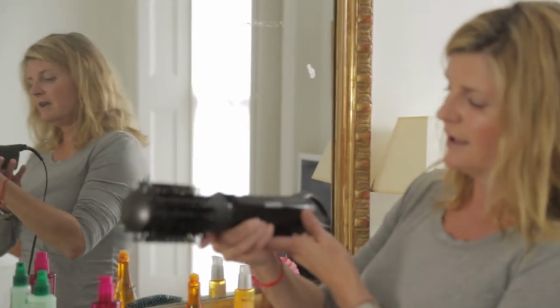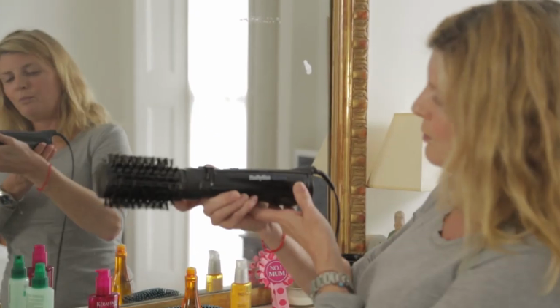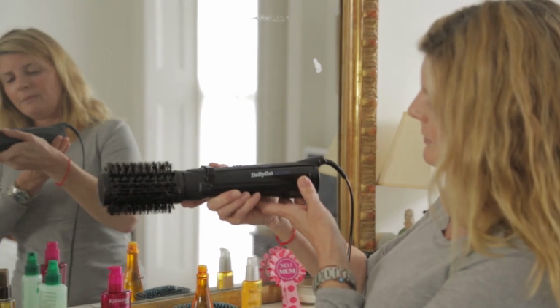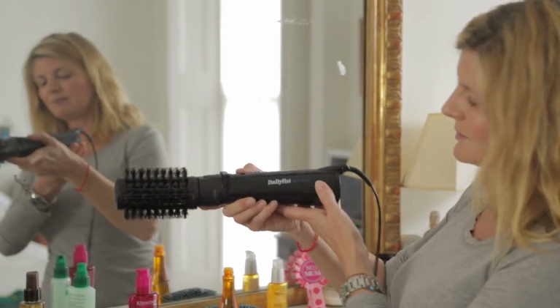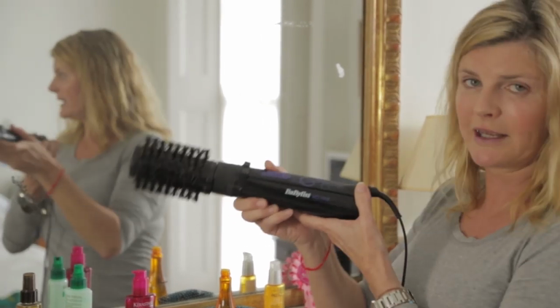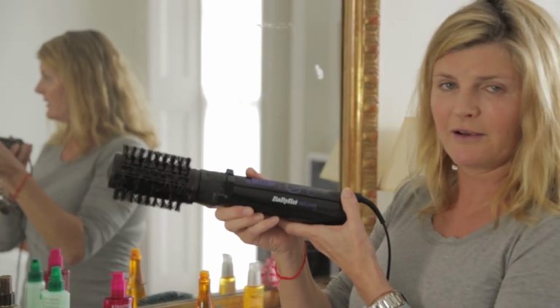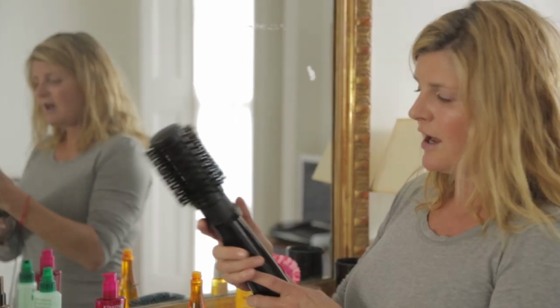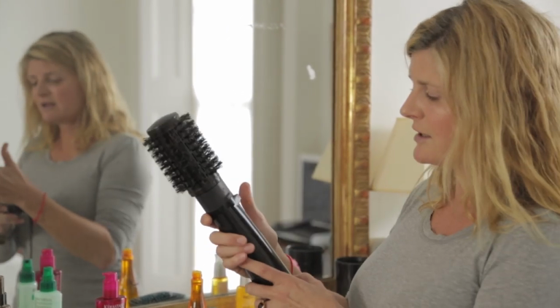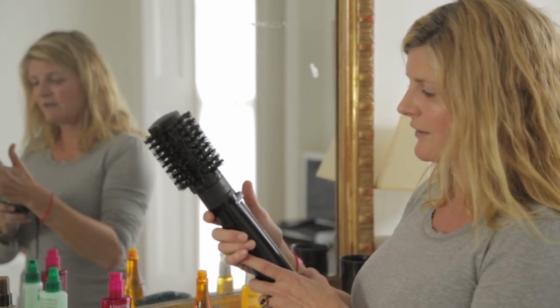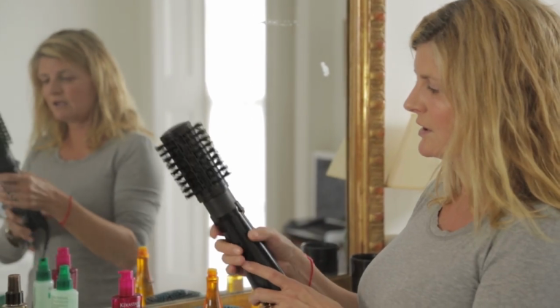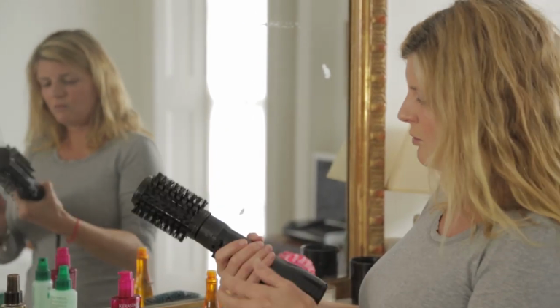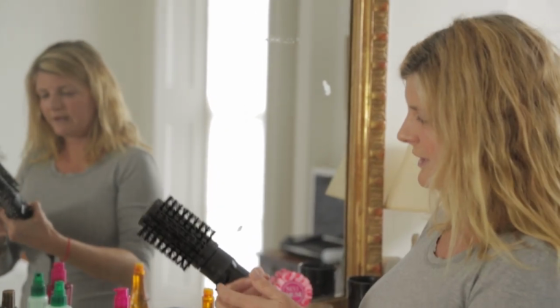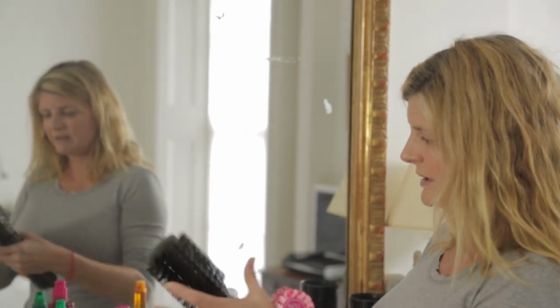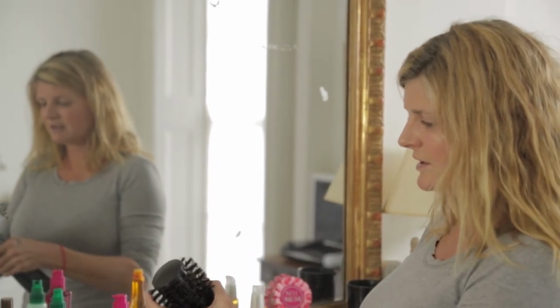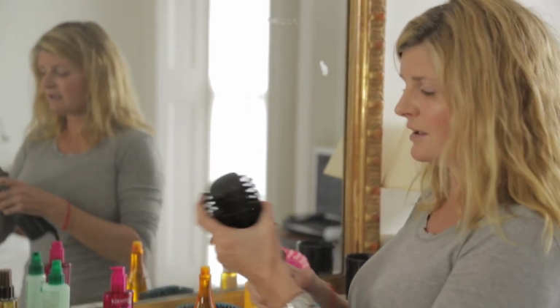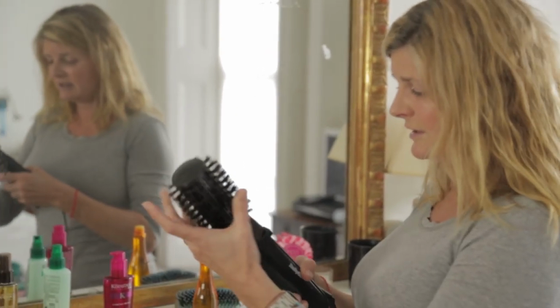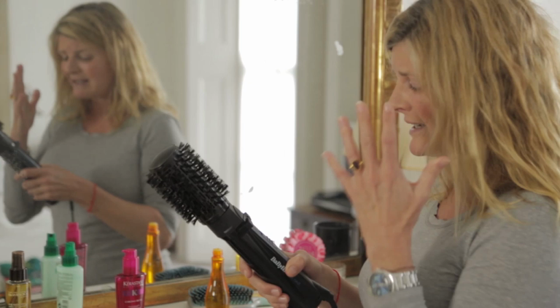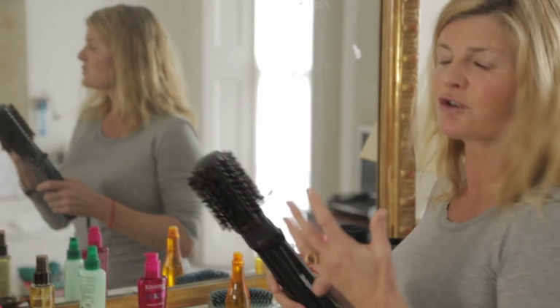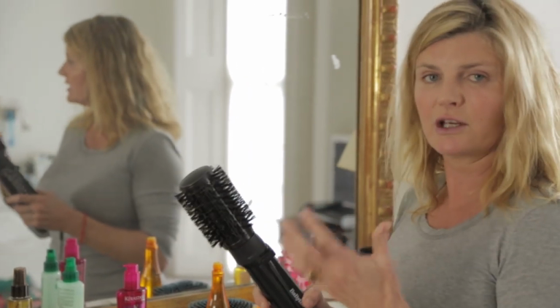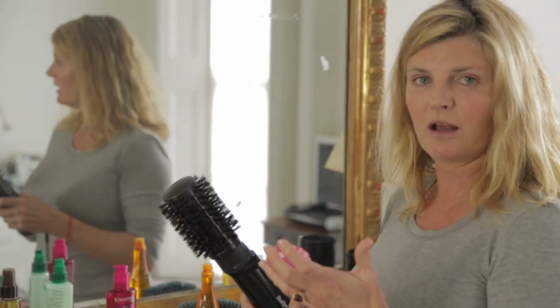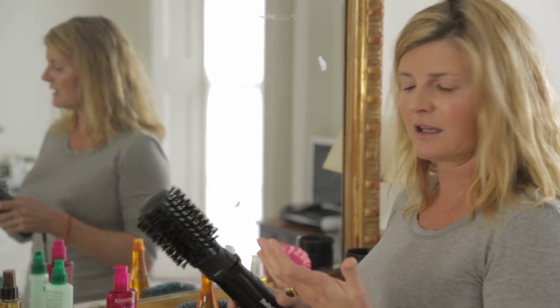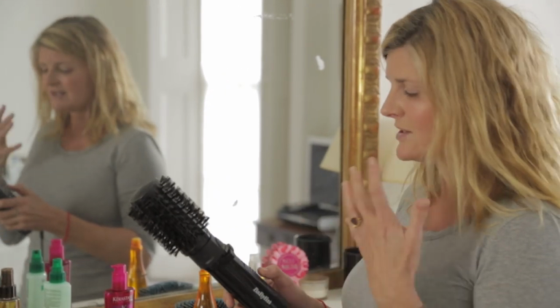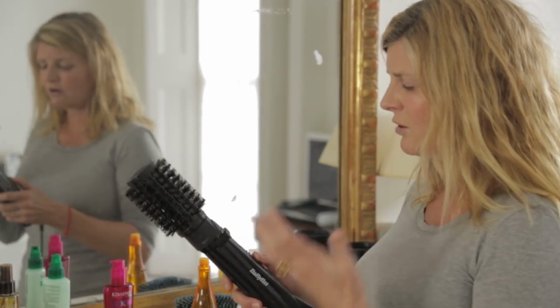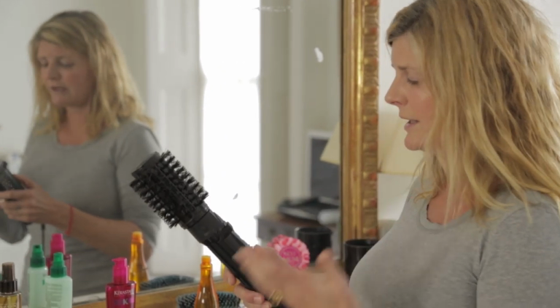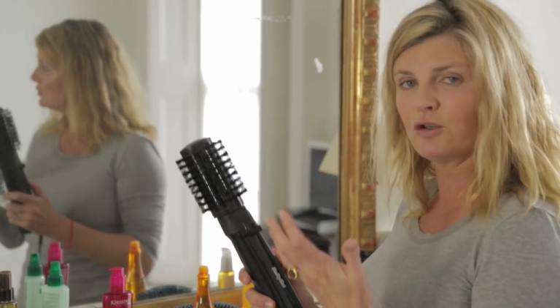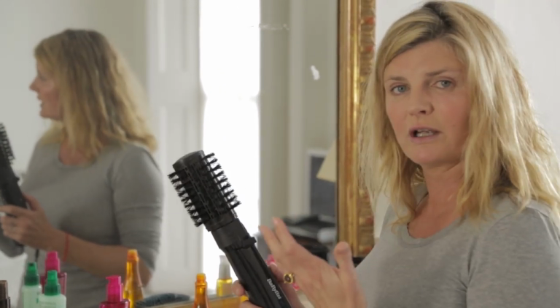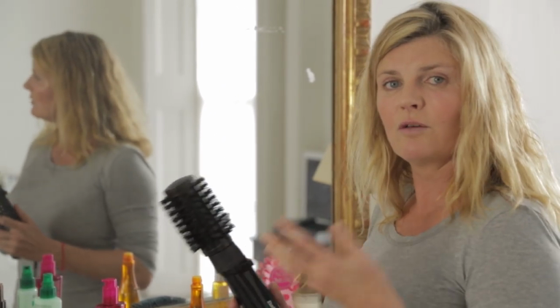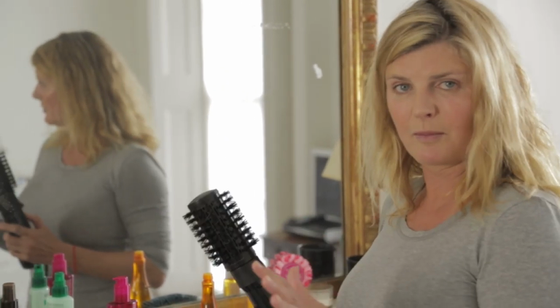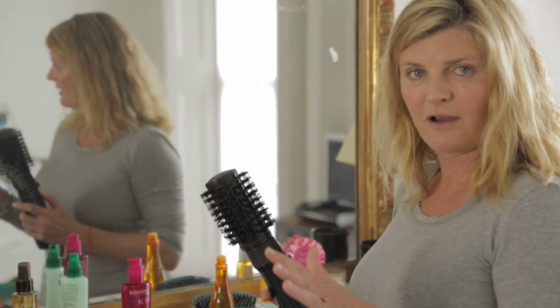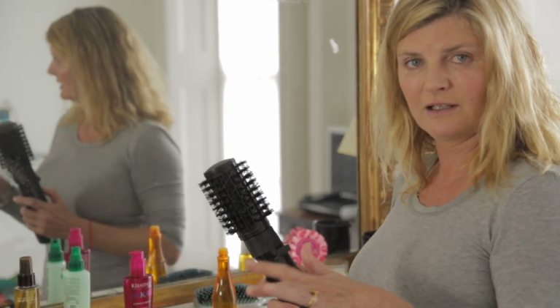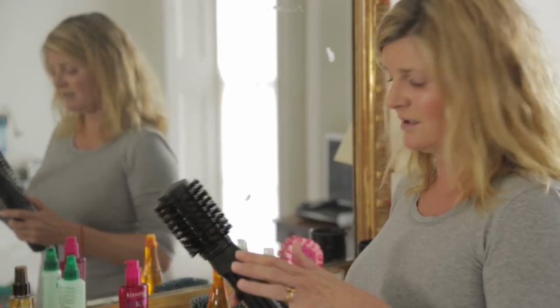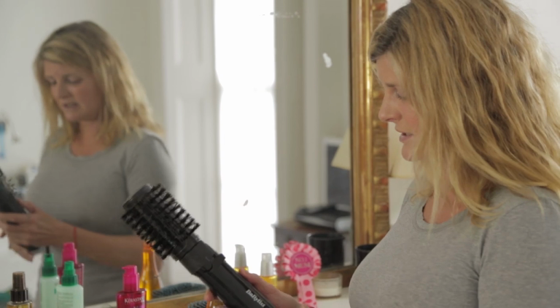It's called BaByliss Big Hair, and I've given it to all my friends because it has literally changed my life. I can get a salon-like blow-dry within about five minutes. It's amazing.